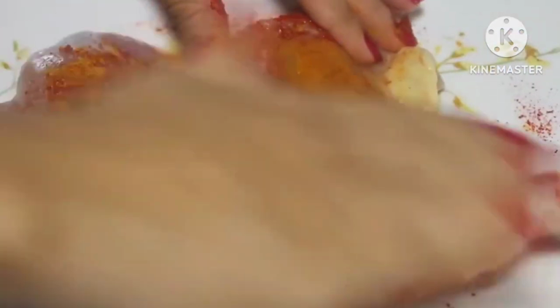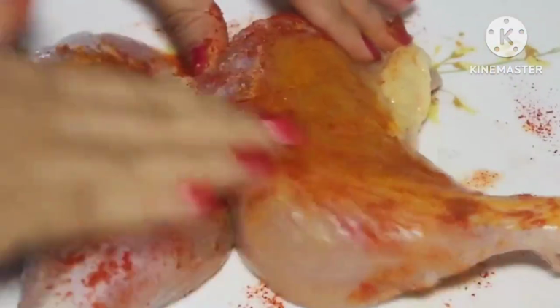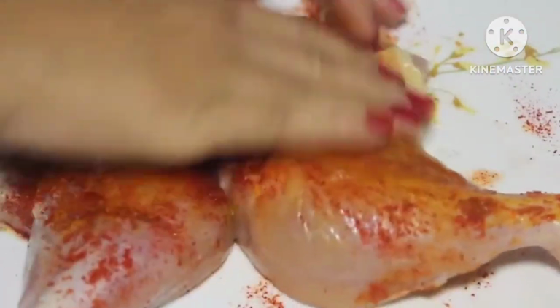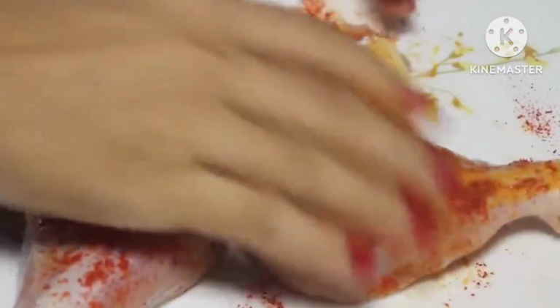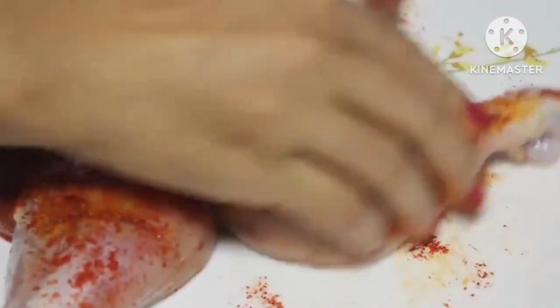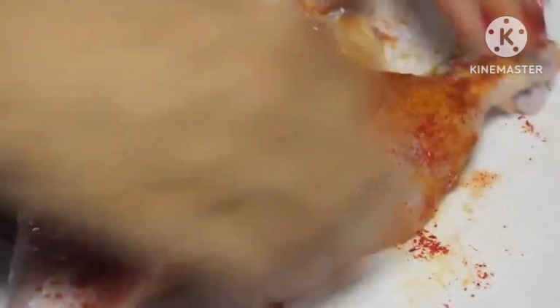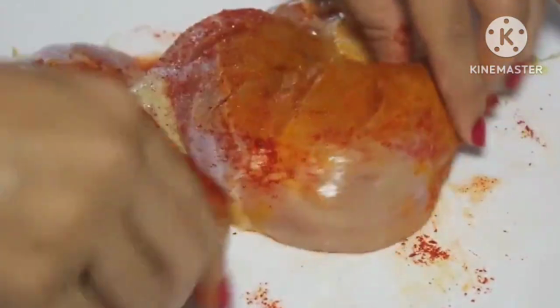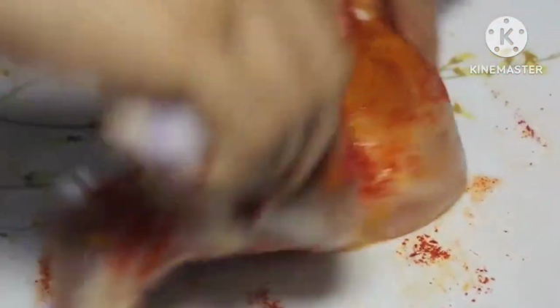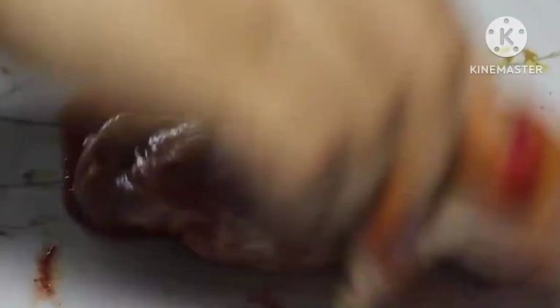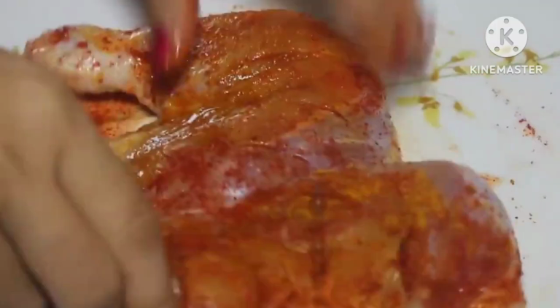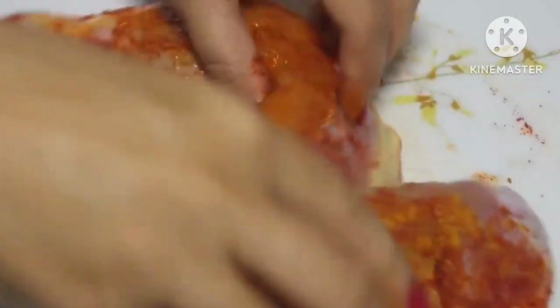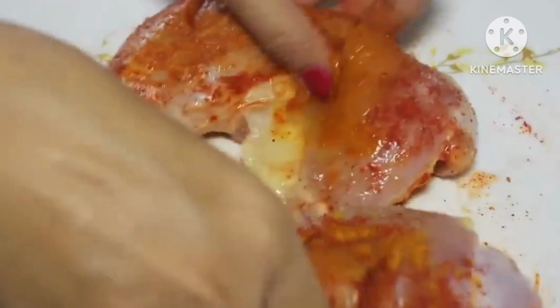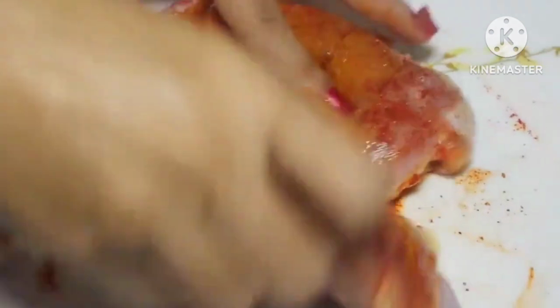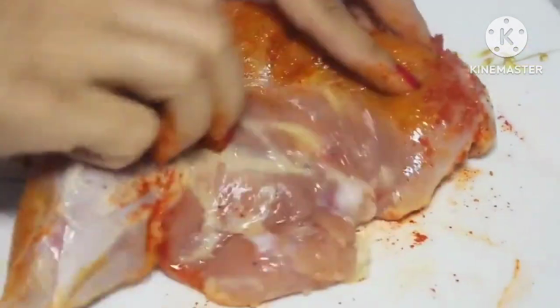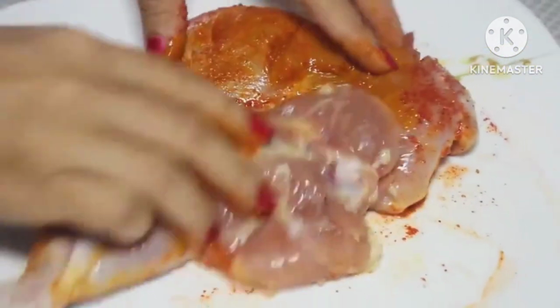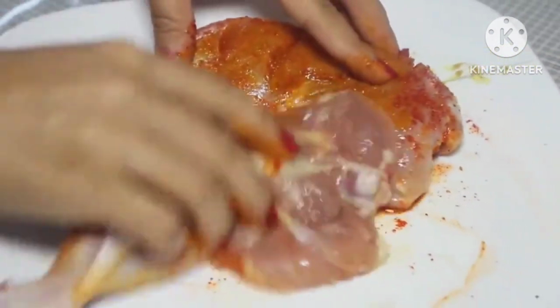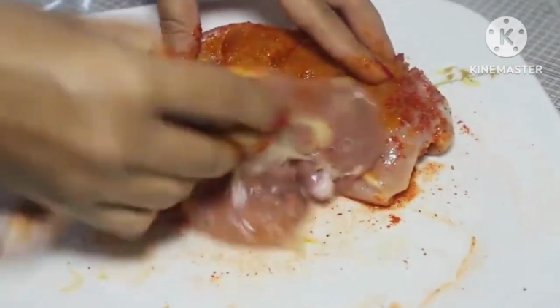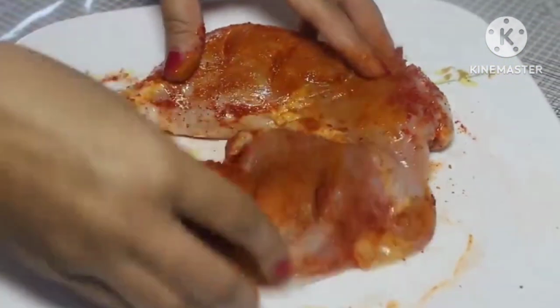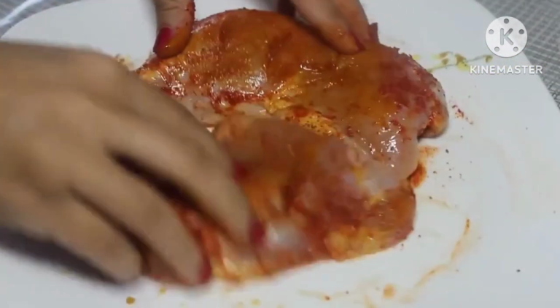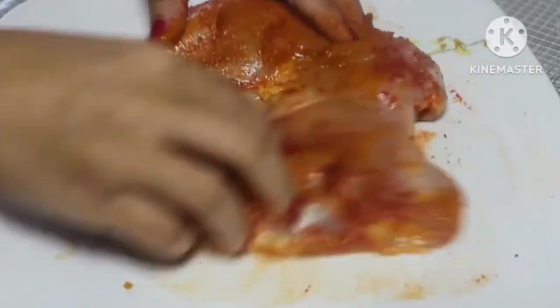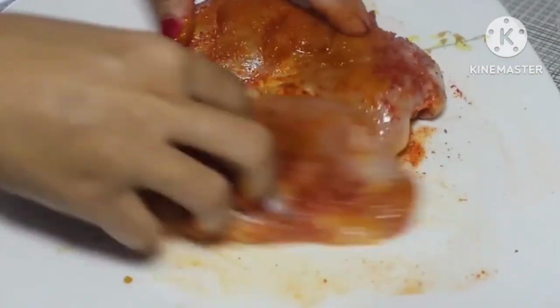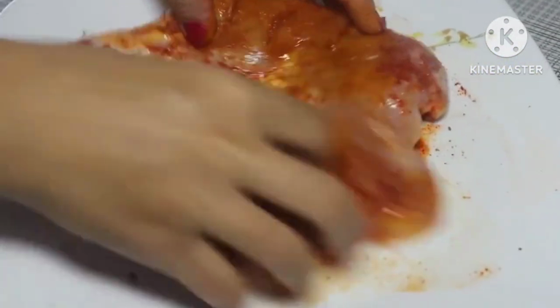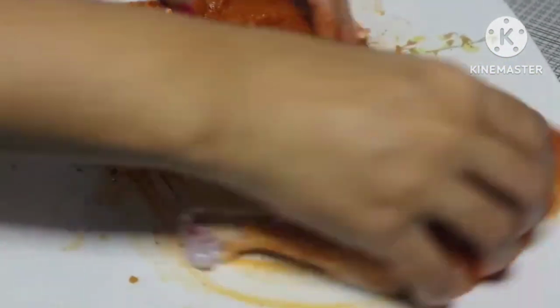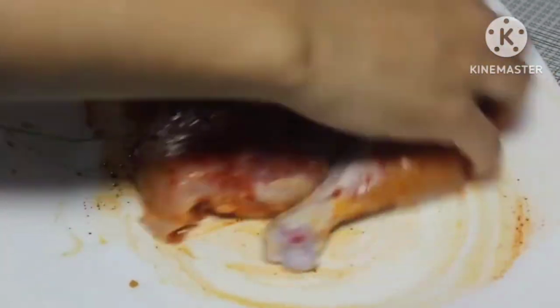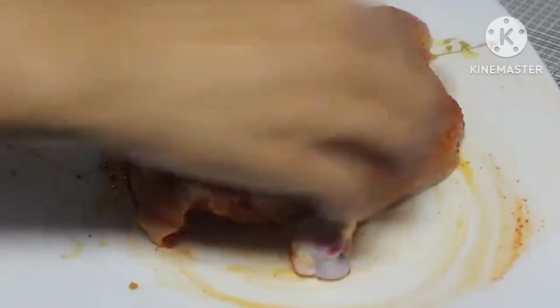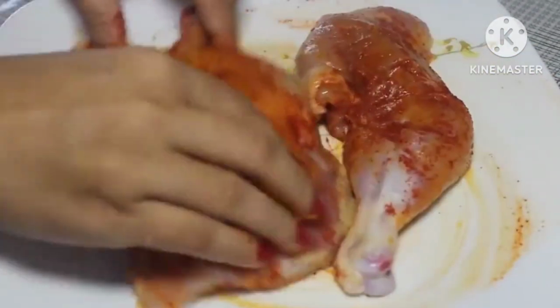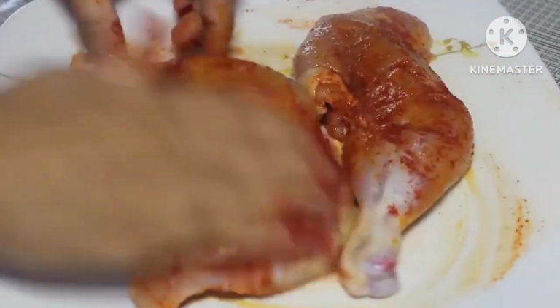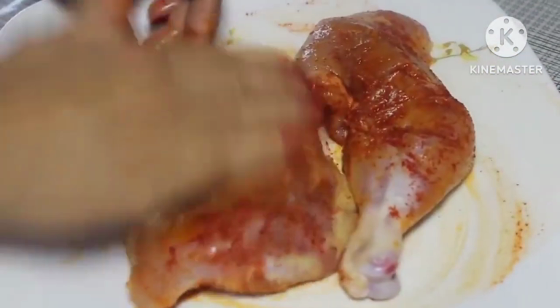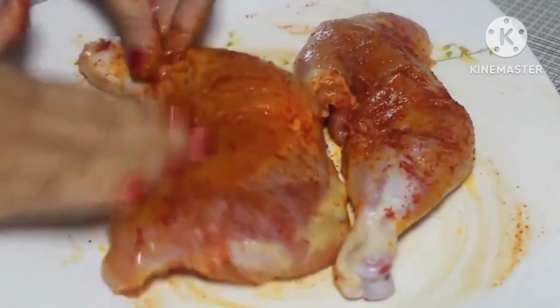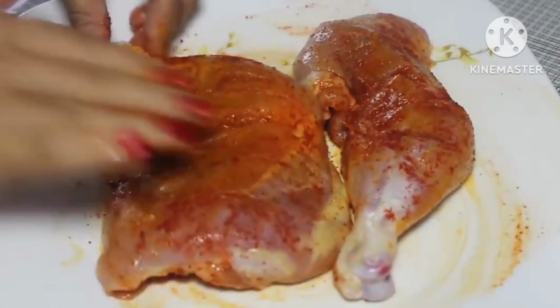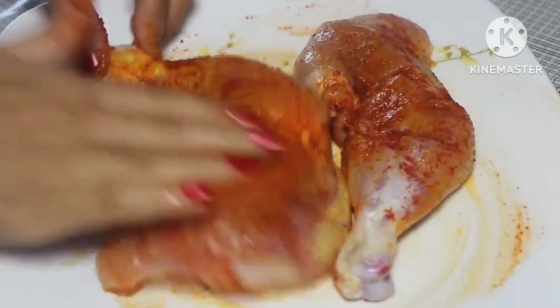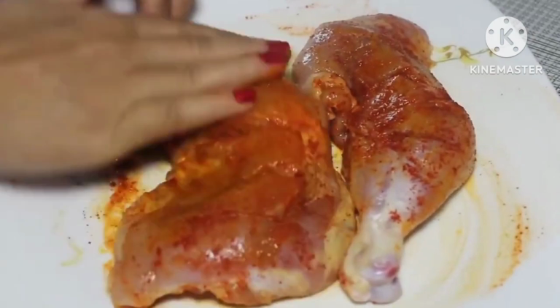Now this first marinade is ready. Set it aside for at least 15 to 20 minutes. This will help in tenderizing the chicken.